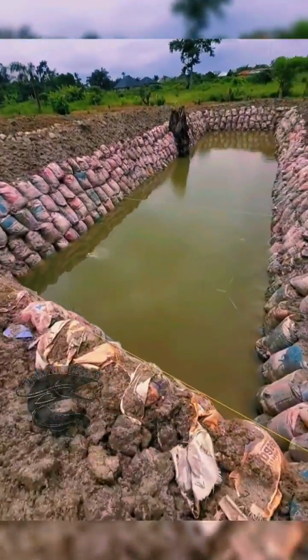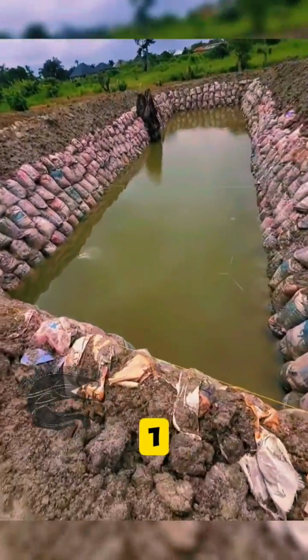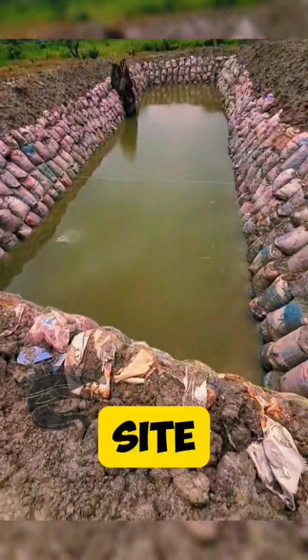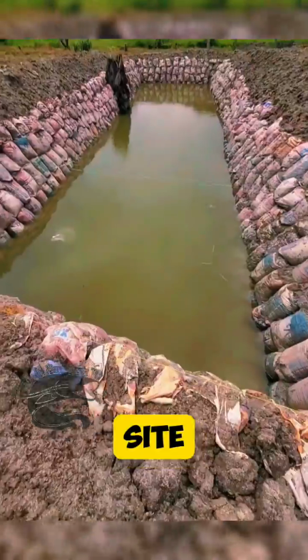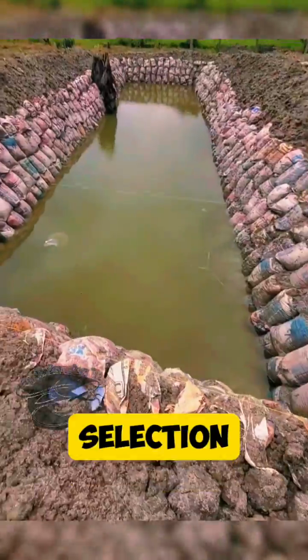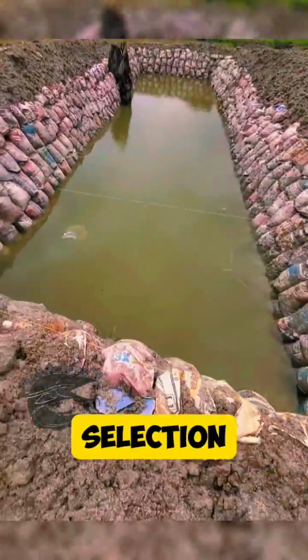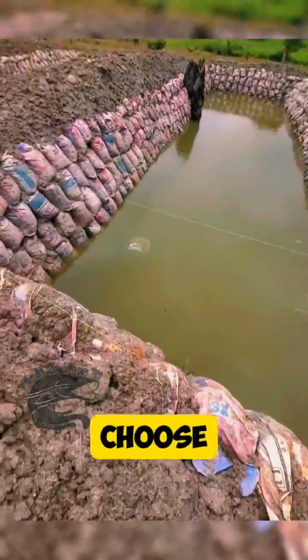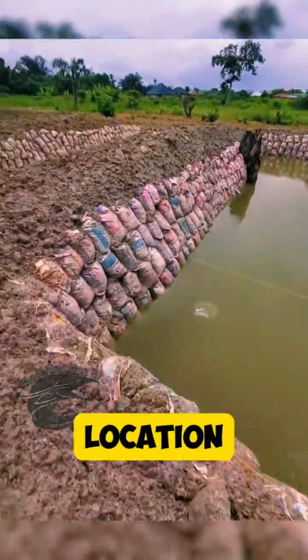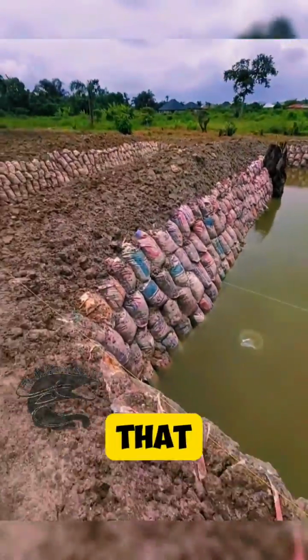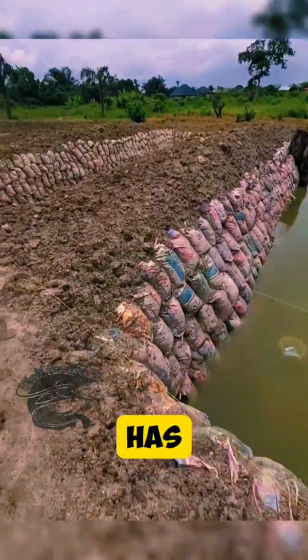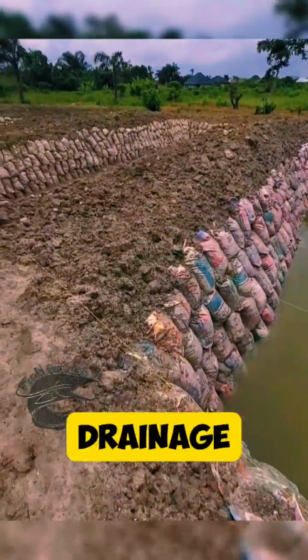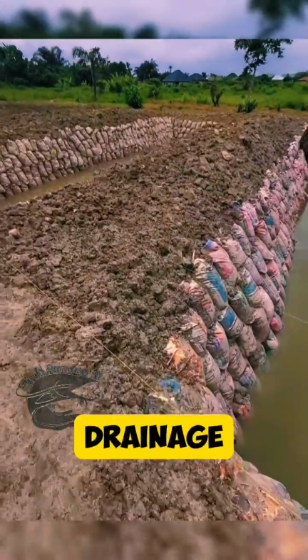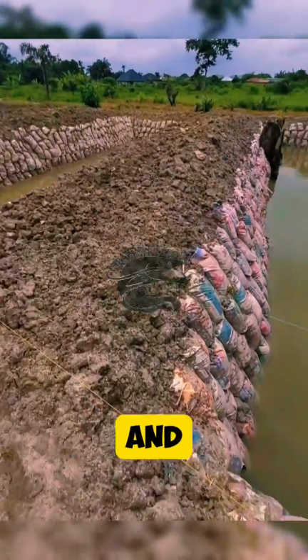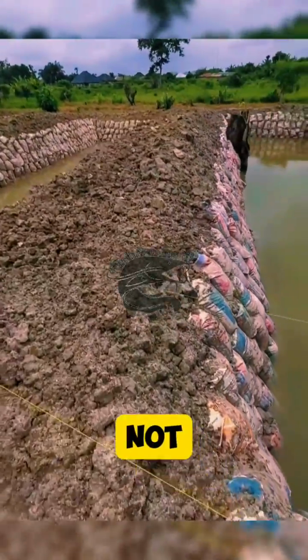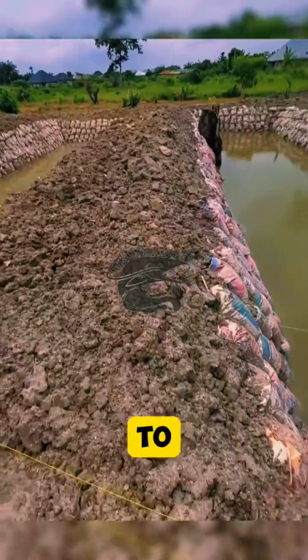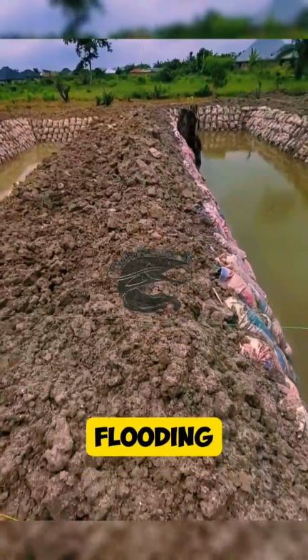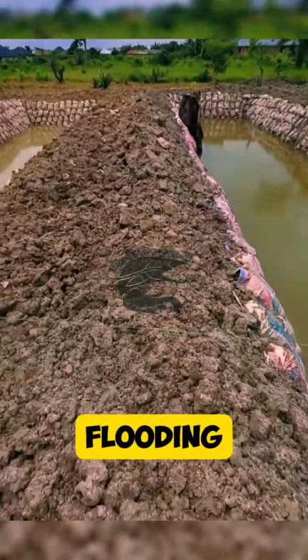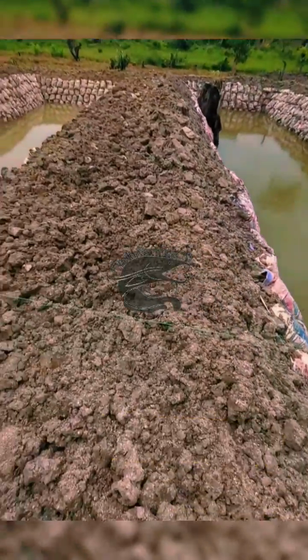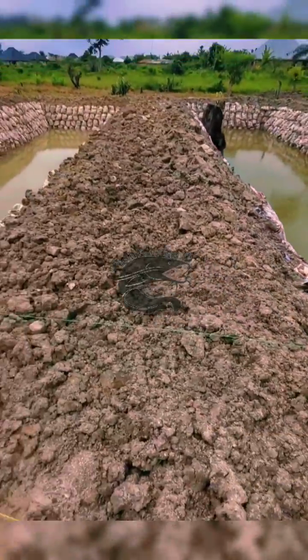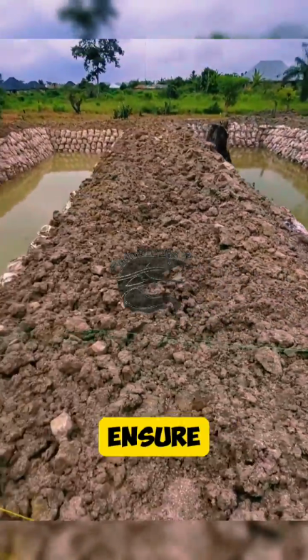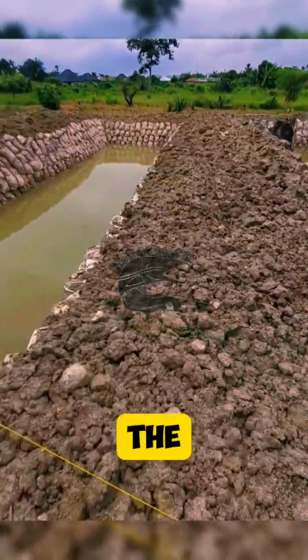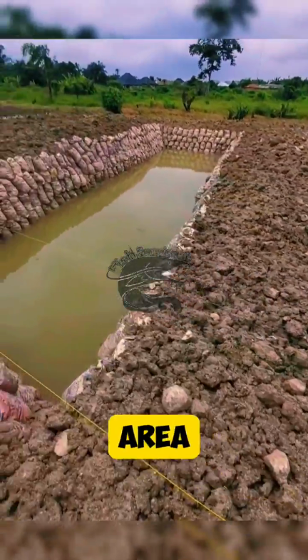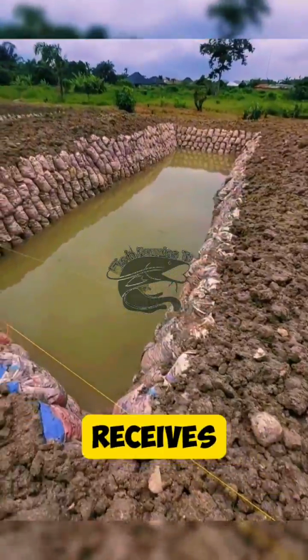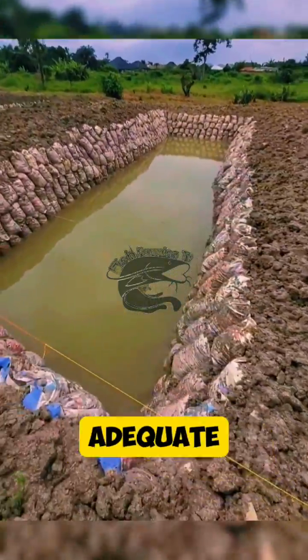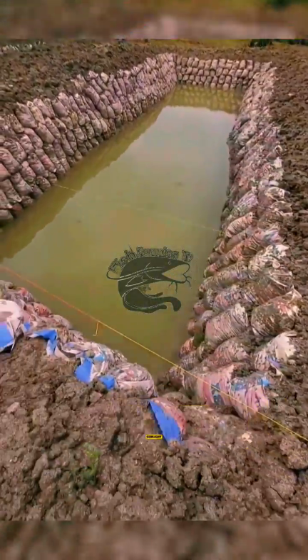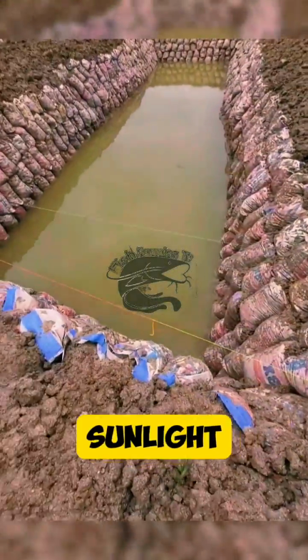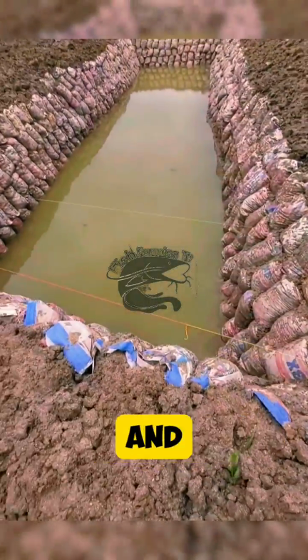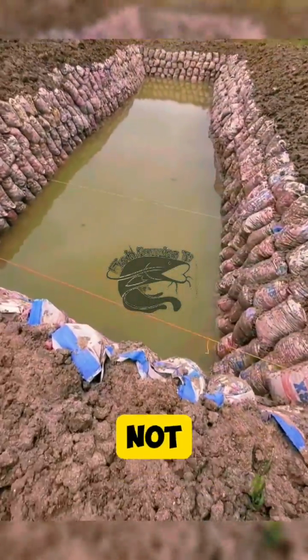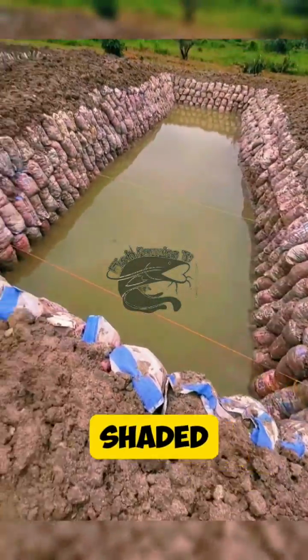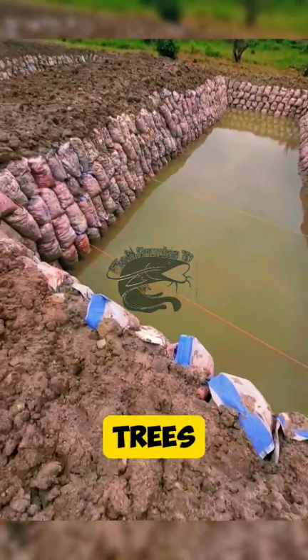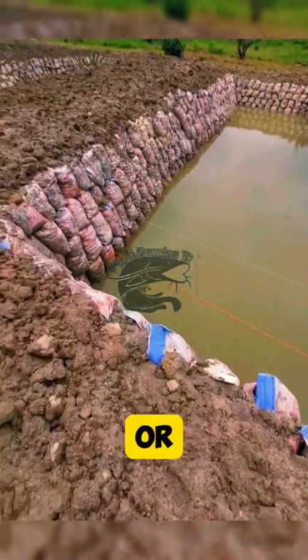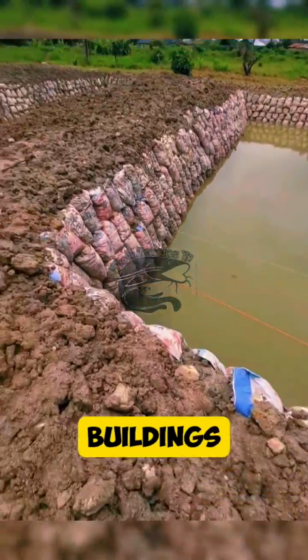Step 1: Site selection. Choose a location that has good drainage and is not prone to flooding. Ensure the area receives adequate sunlight and is not shaded by trees or buildings.